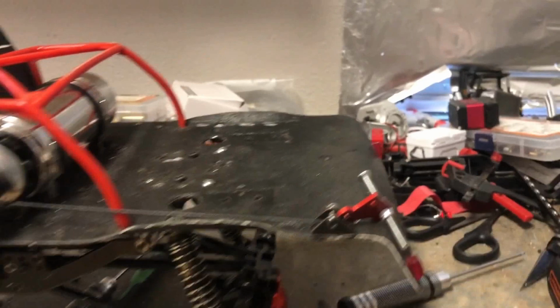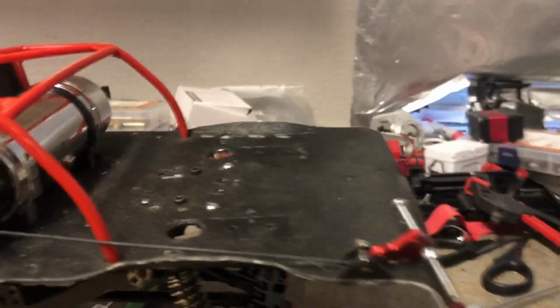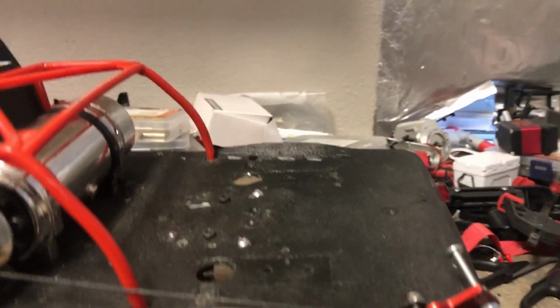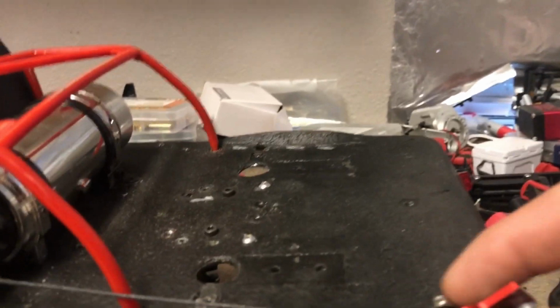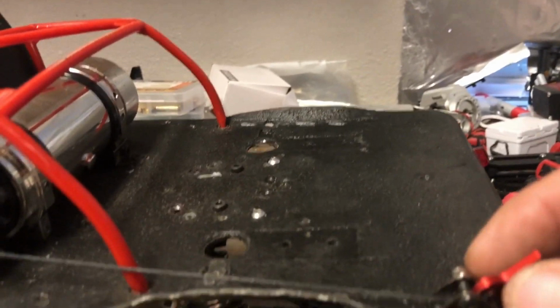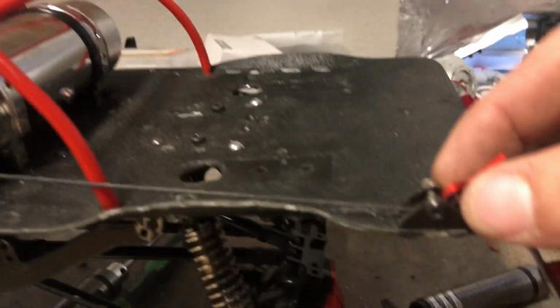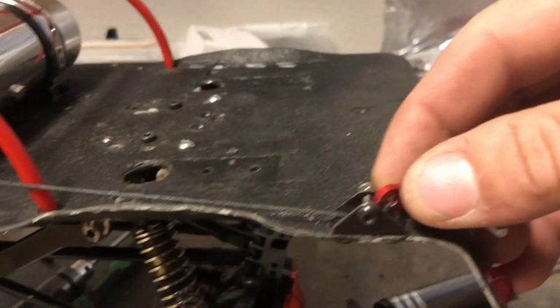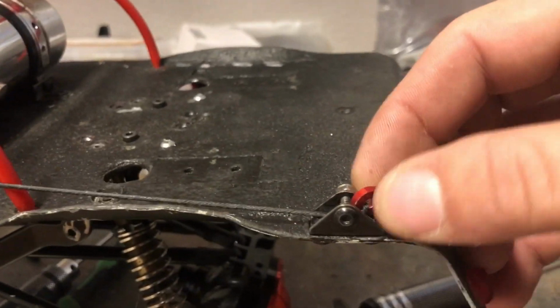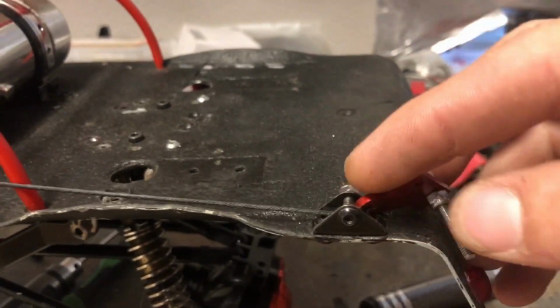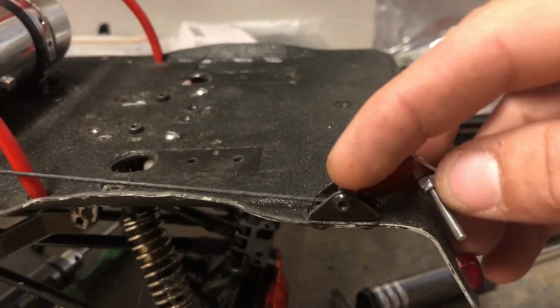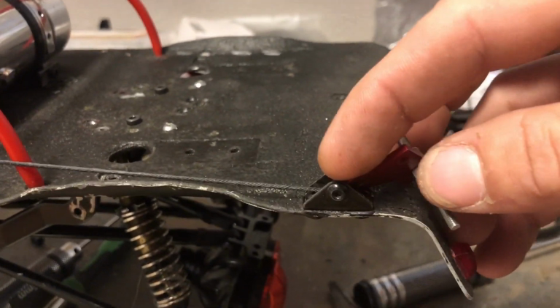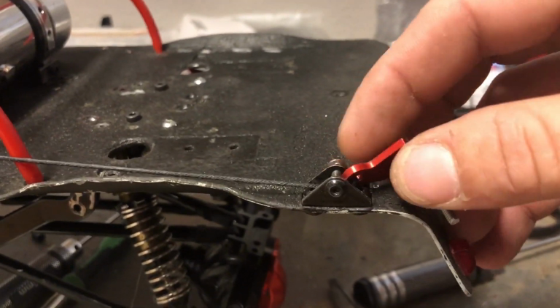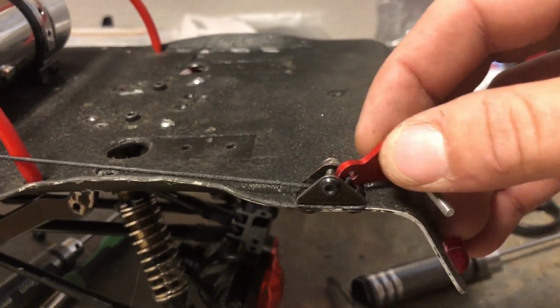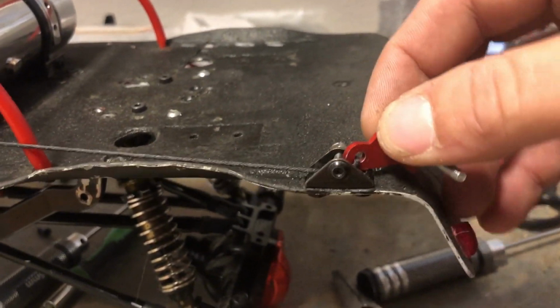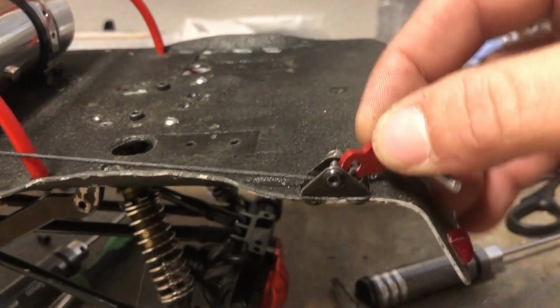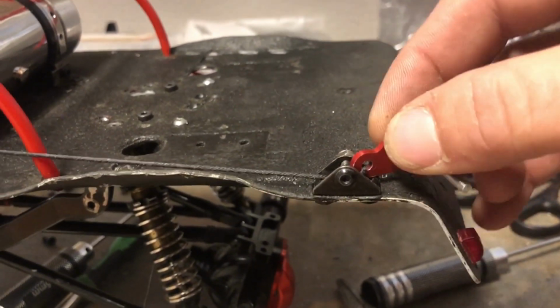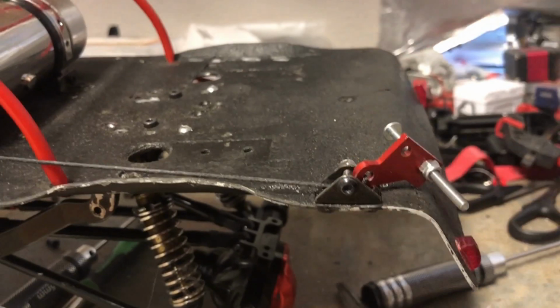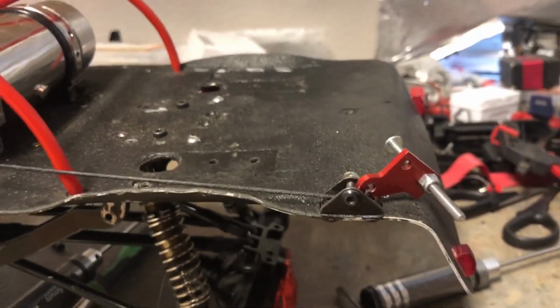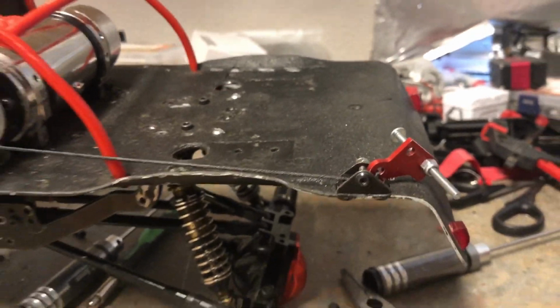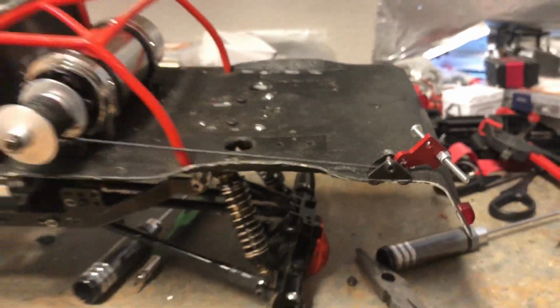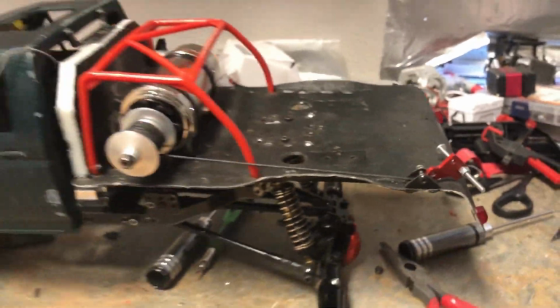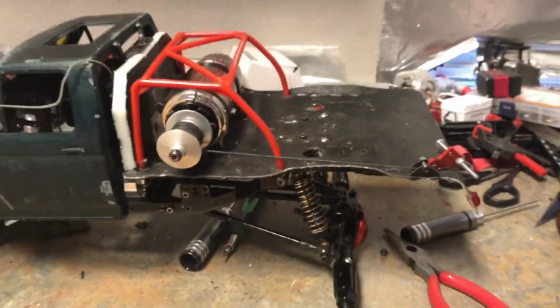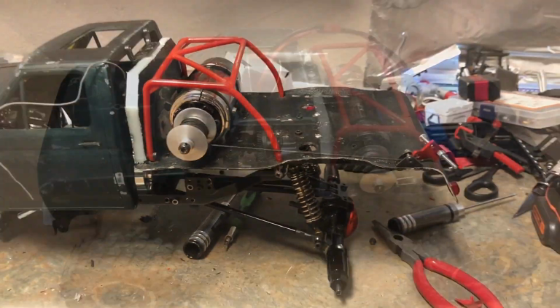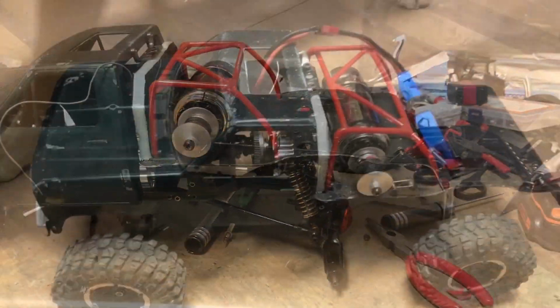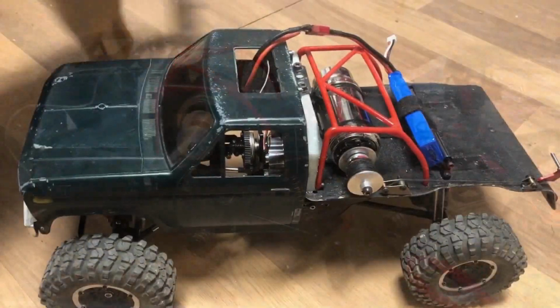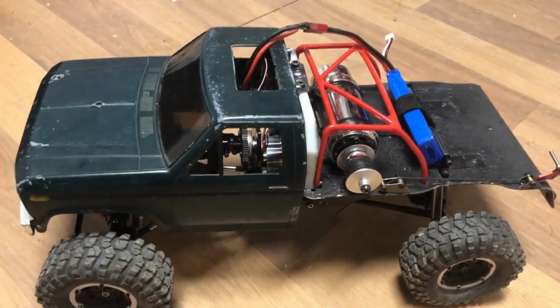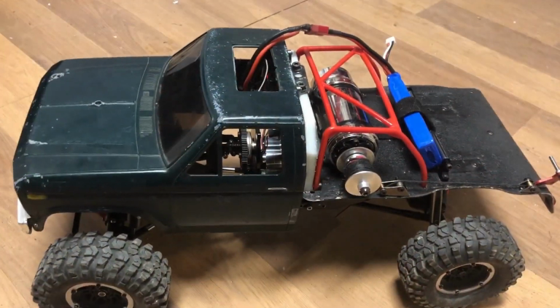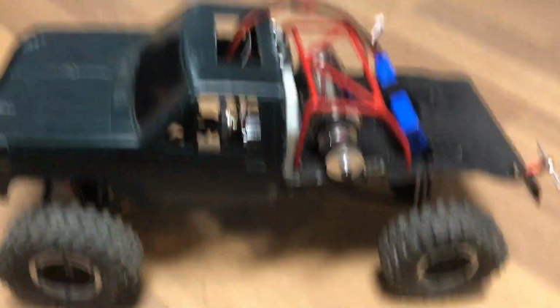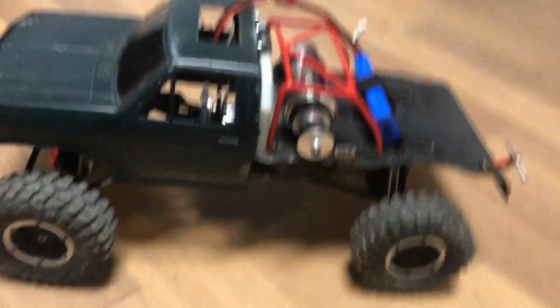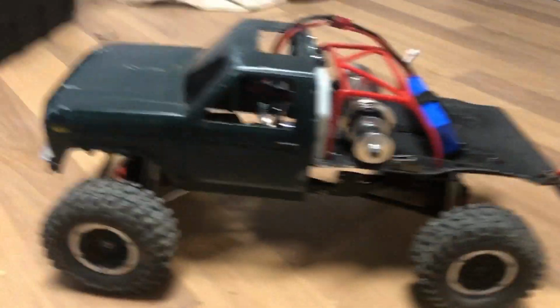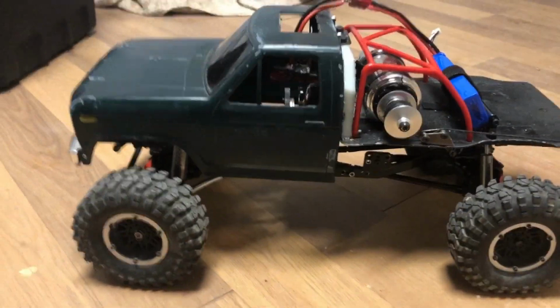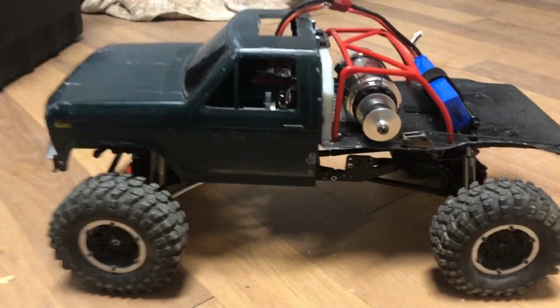I put my D-ring, and instead of that I added this little triangle piece here — keeps it a little more stiff. So we got a little more work done on the recovery track.